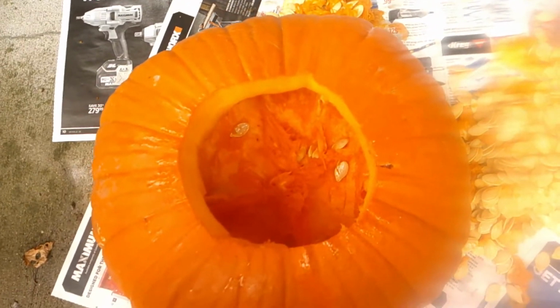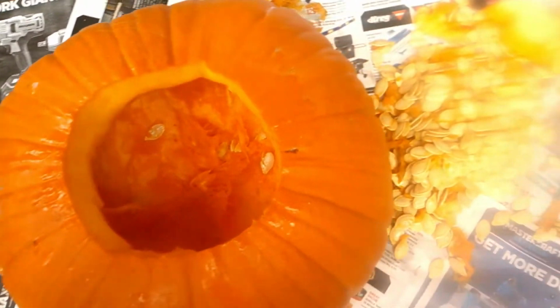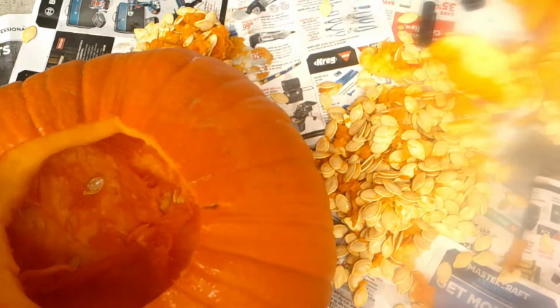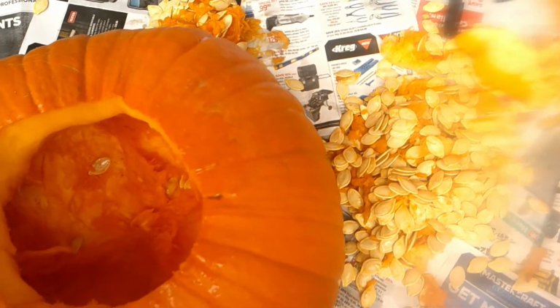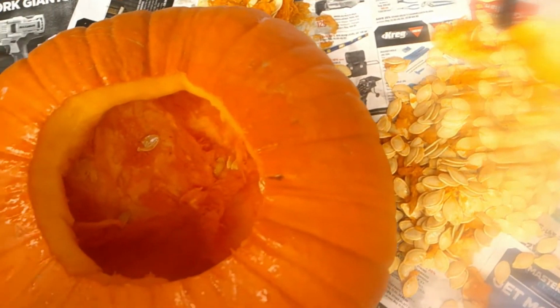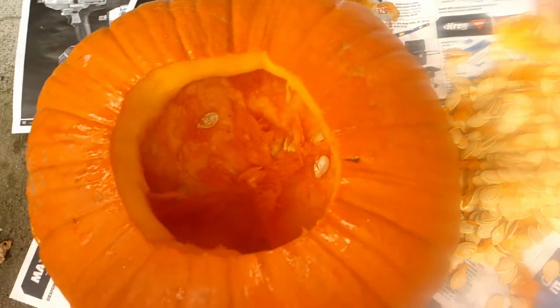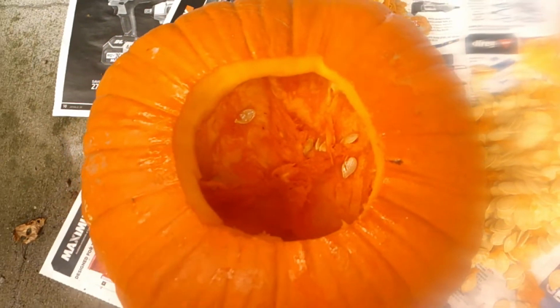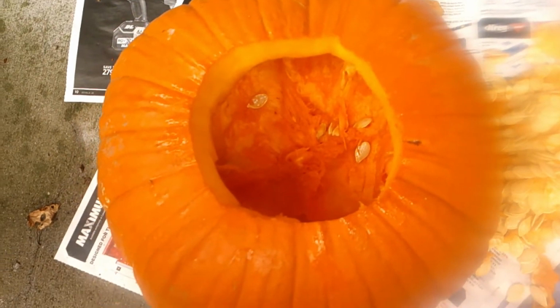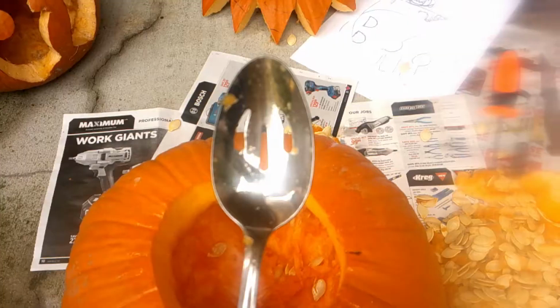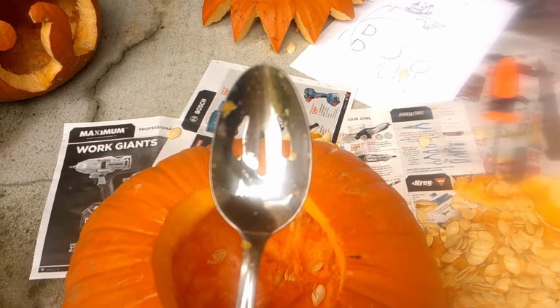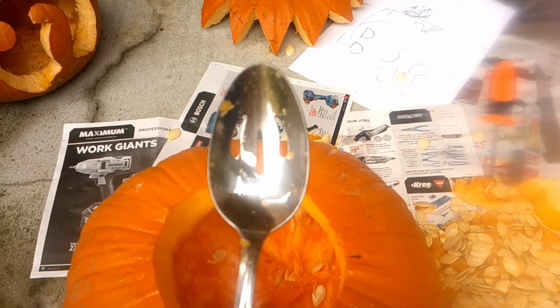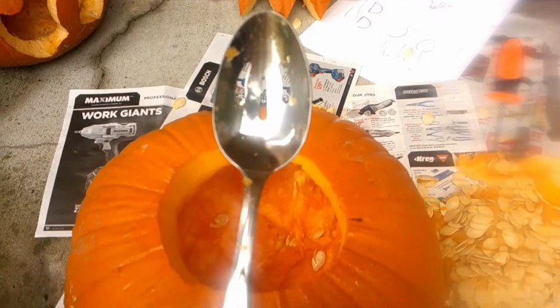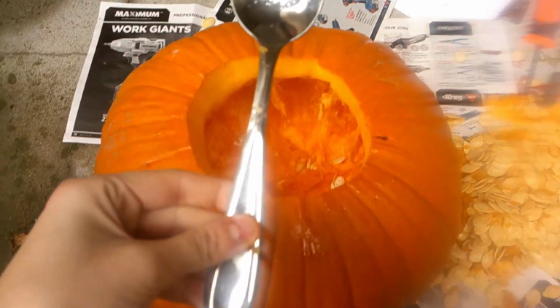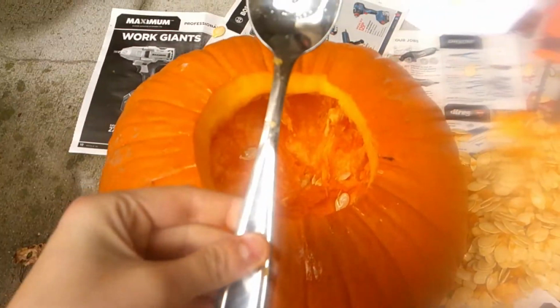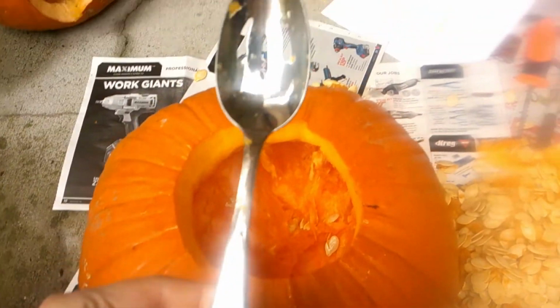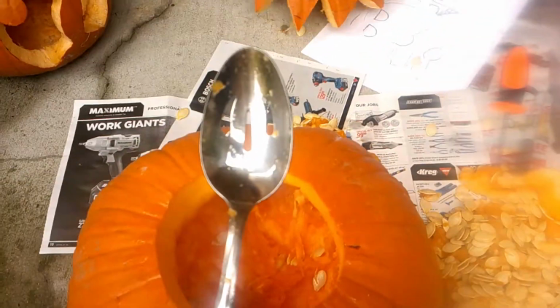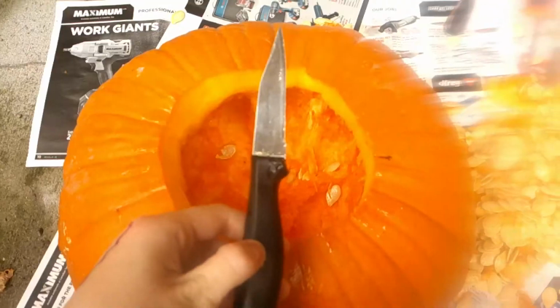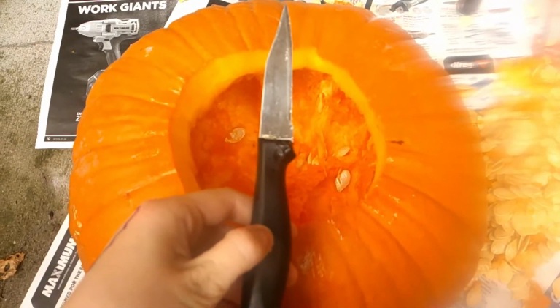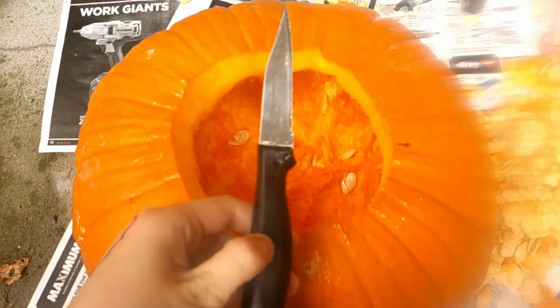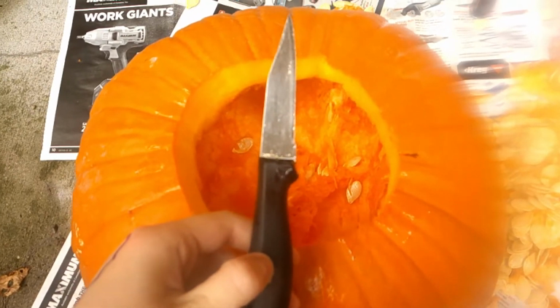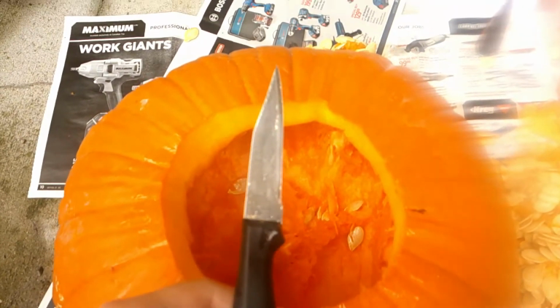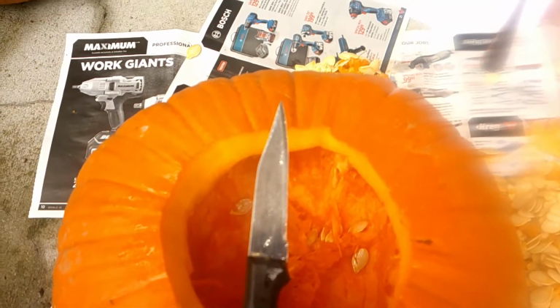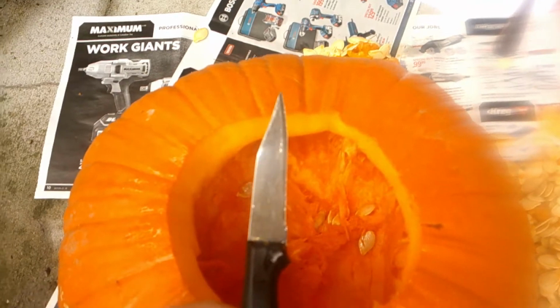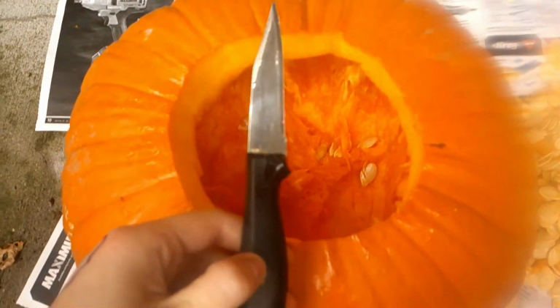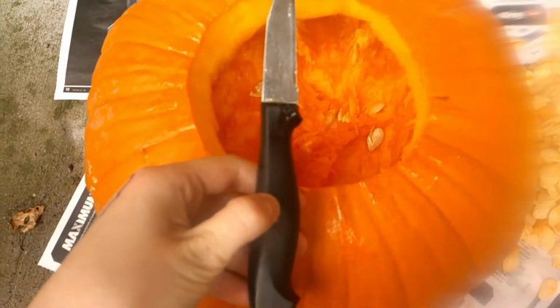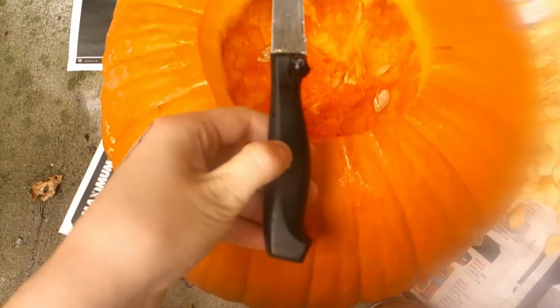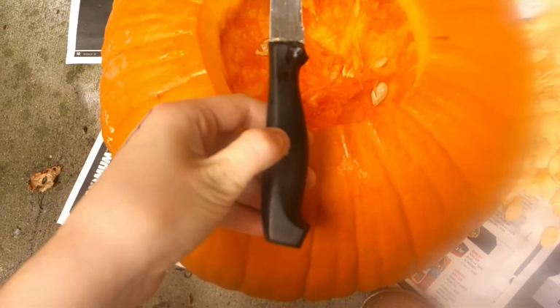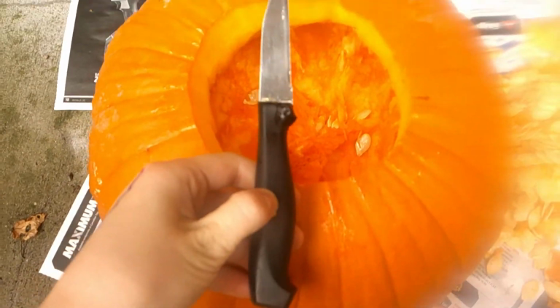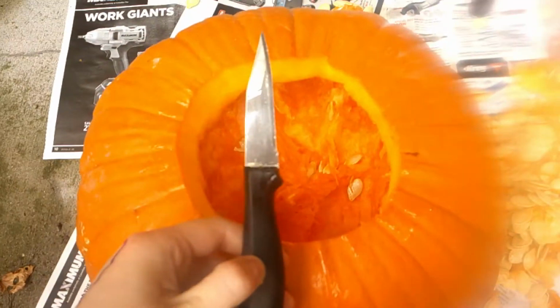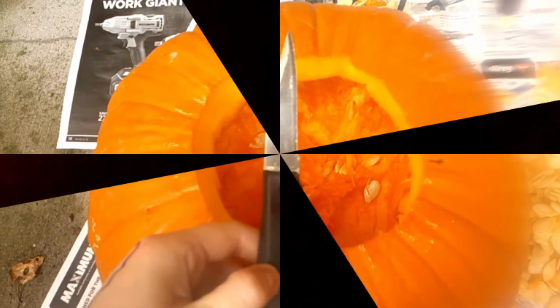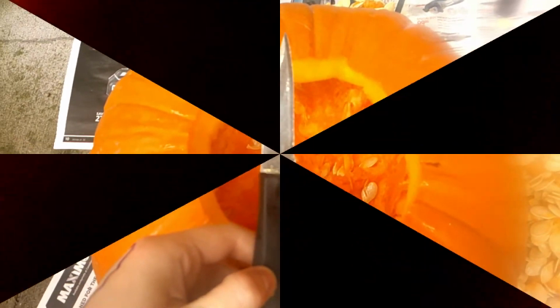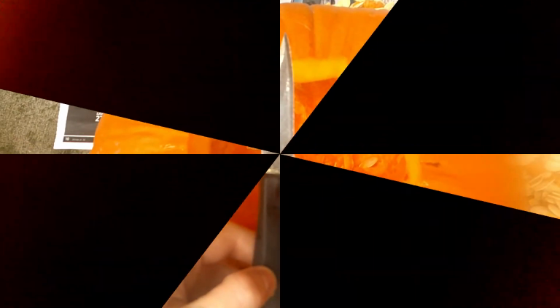So when we got the pumpkins at a pumpkin patch I had a lot of fun, and I really recommend getting your own pumpkins from a pumpkin patch and carving them because I really enjoyed it.